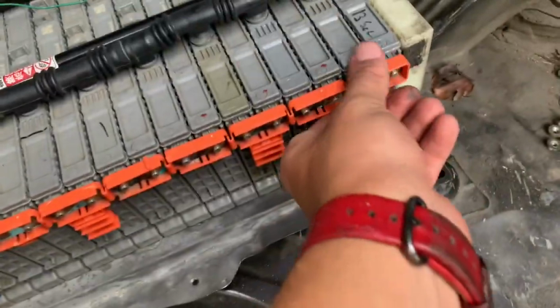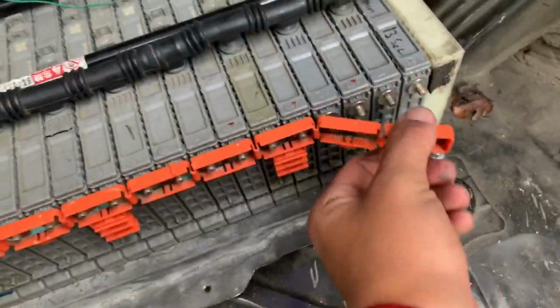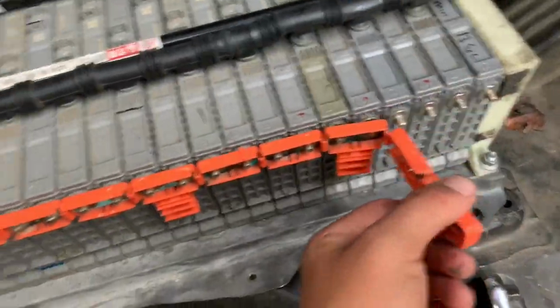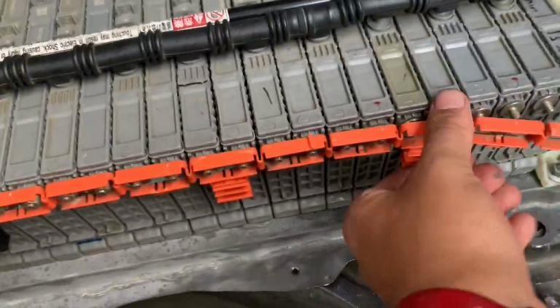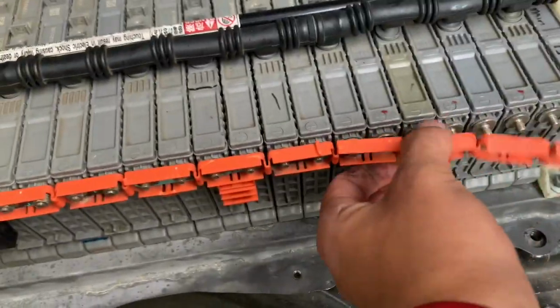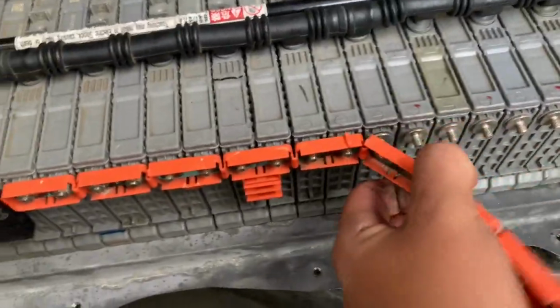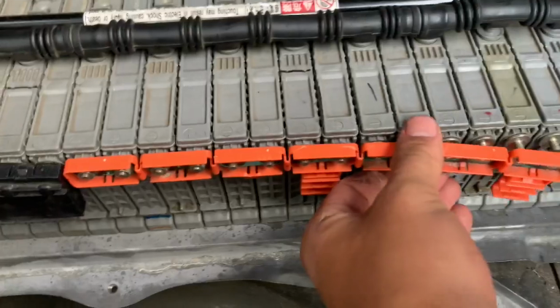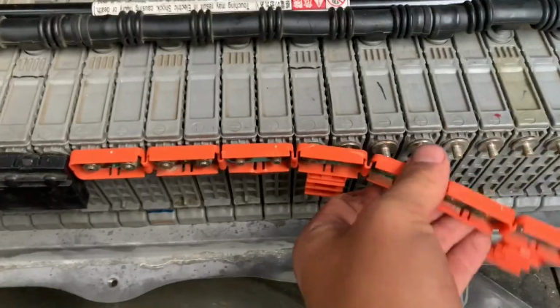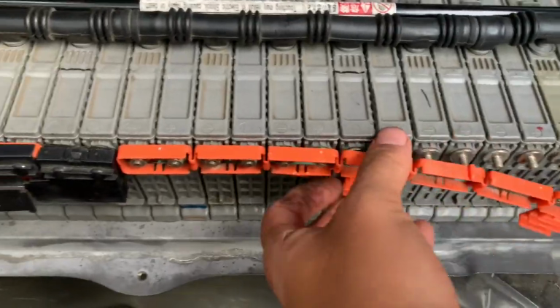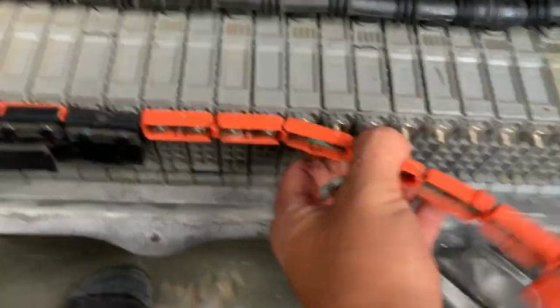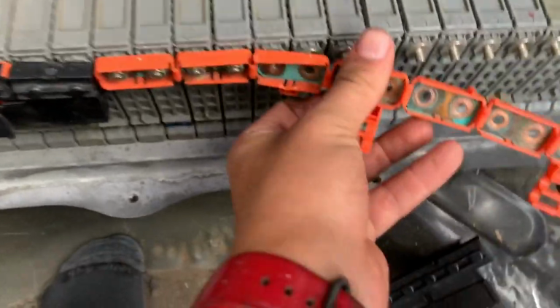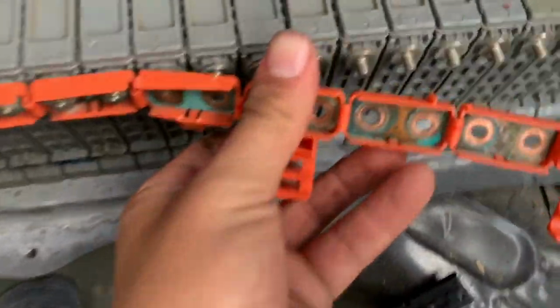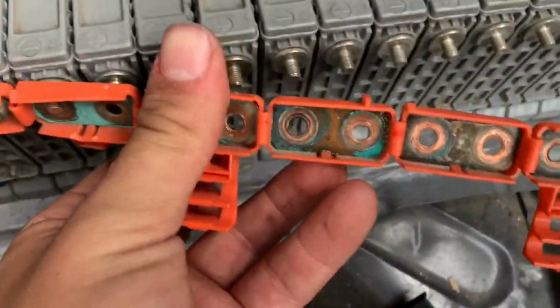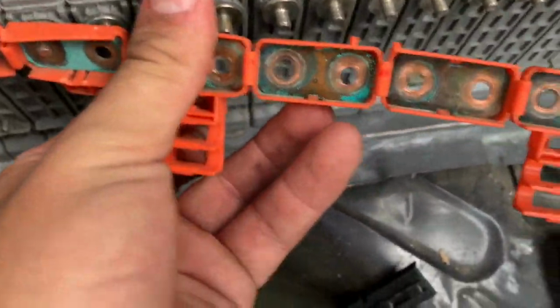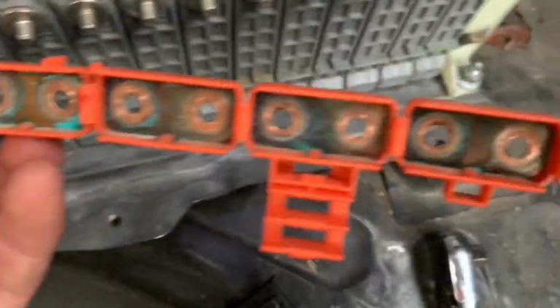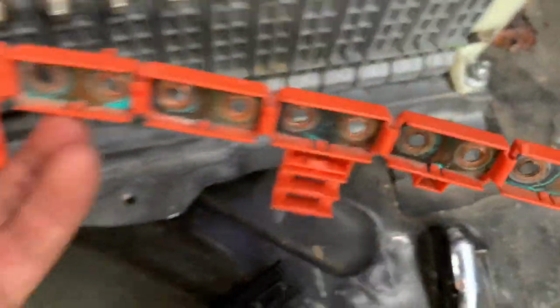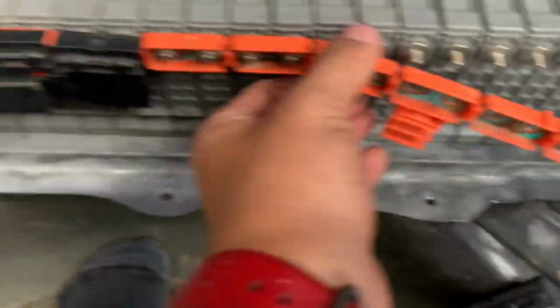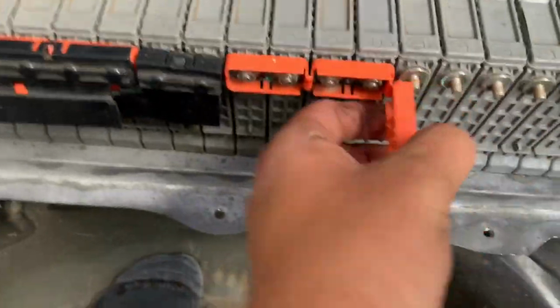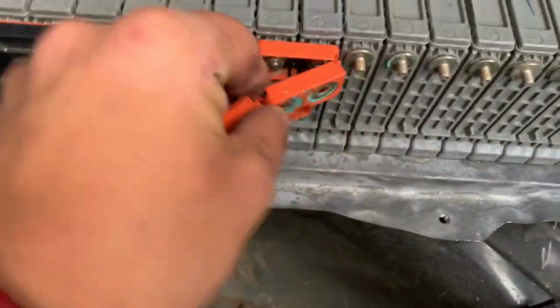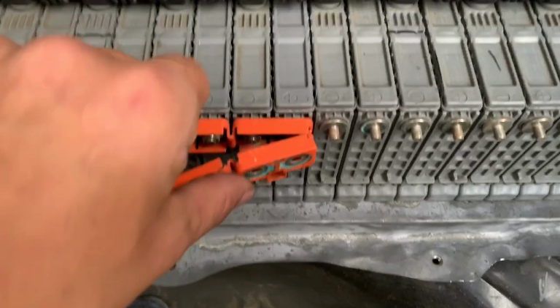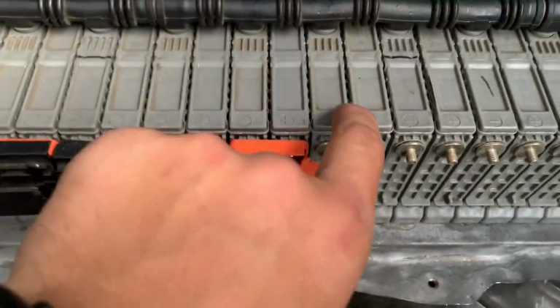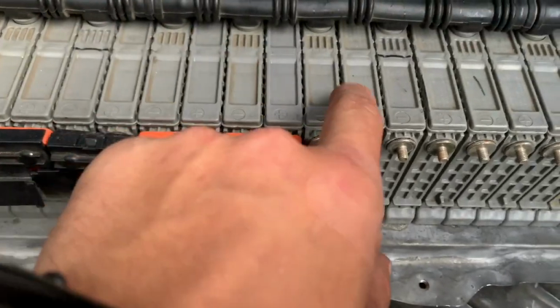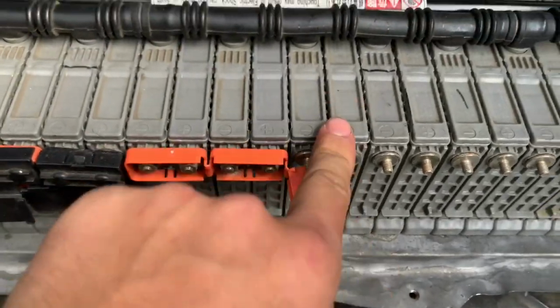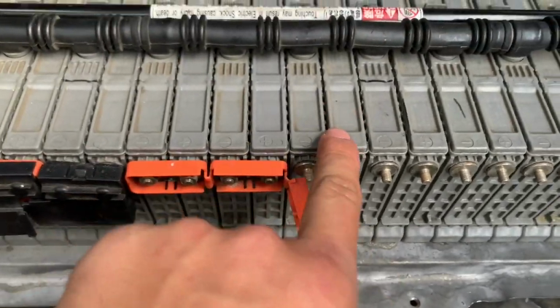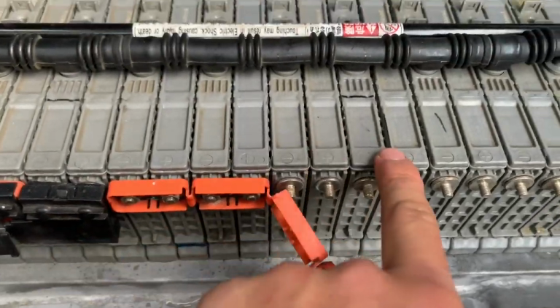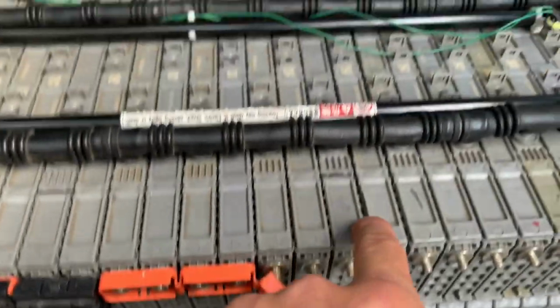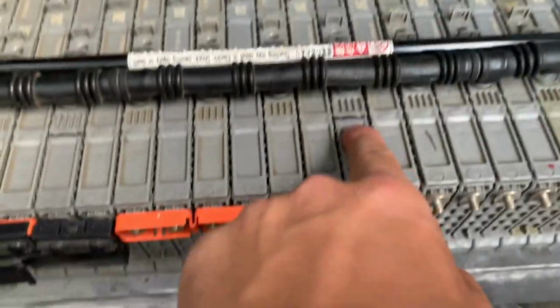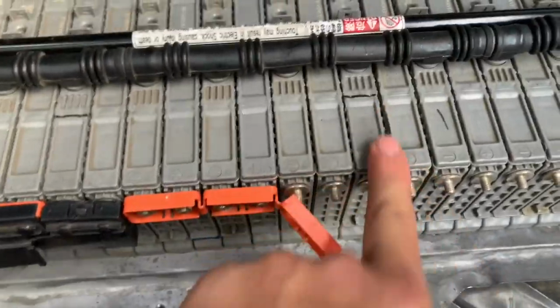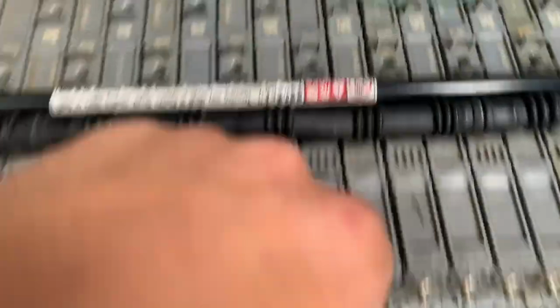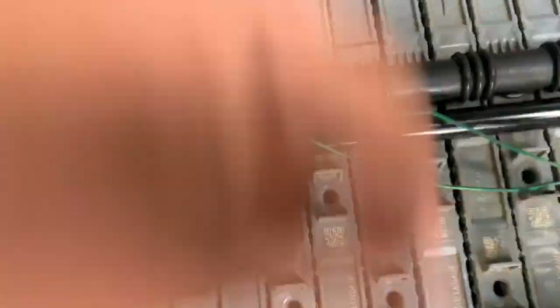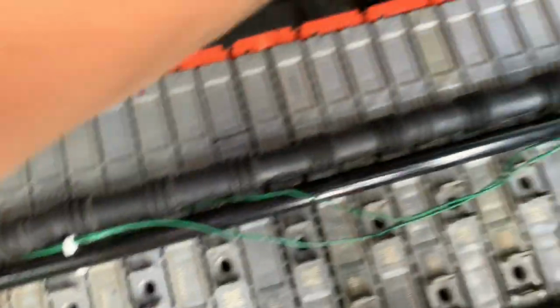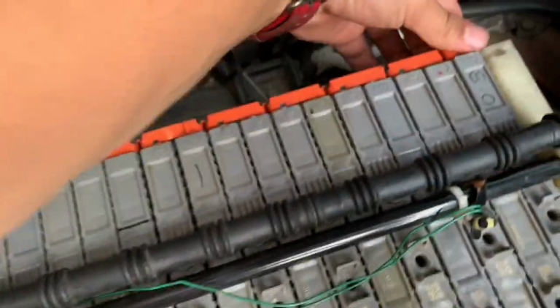We're going to peel back this little orange plastic piece — make sure none of the pieces fall out. Peel it back up to the seventh one; this is the sixth one. Do the same thing on the other side.